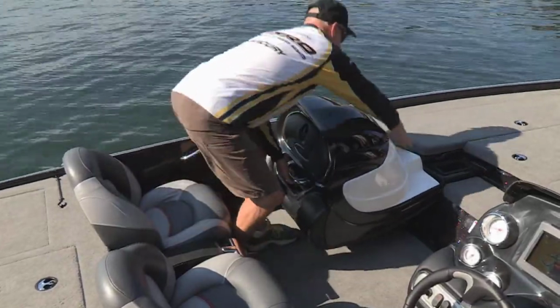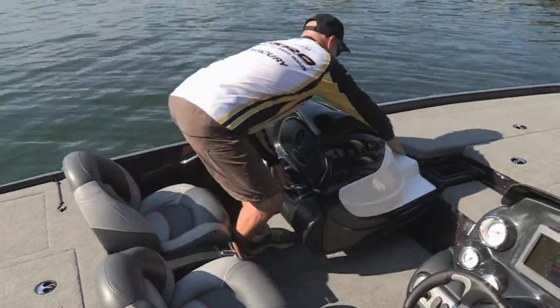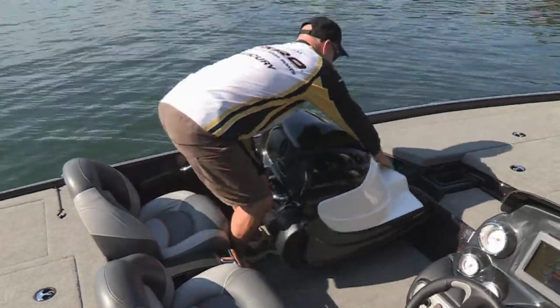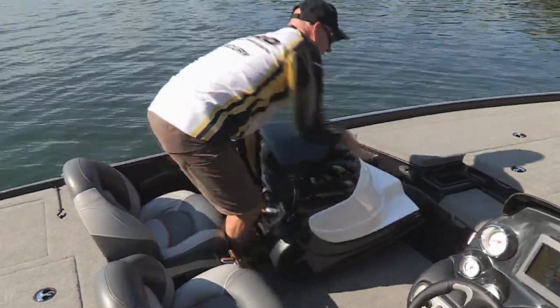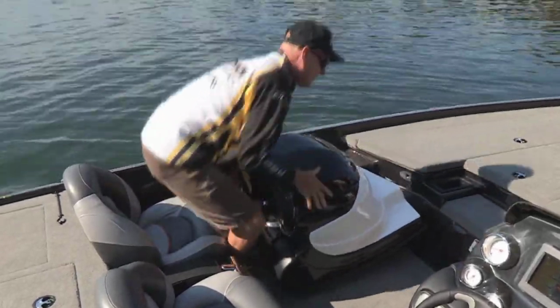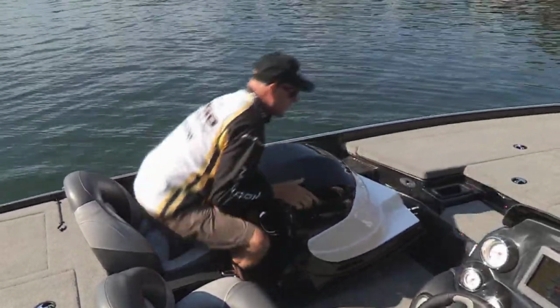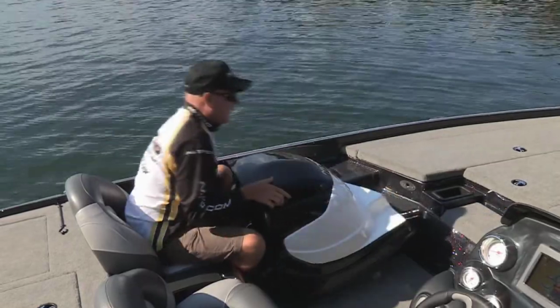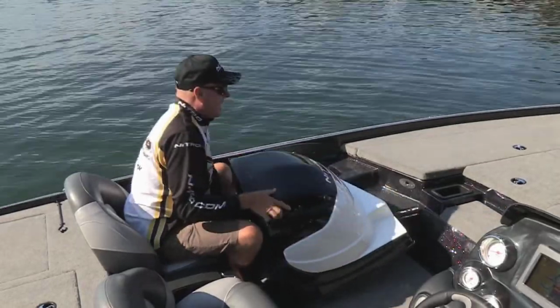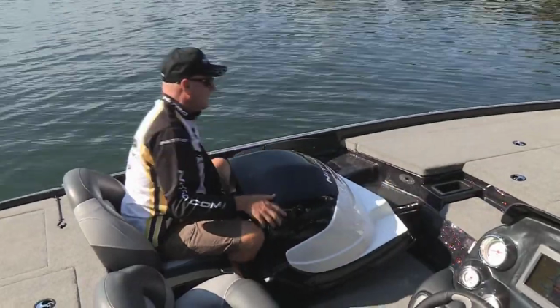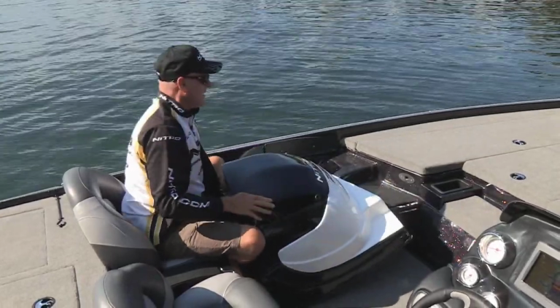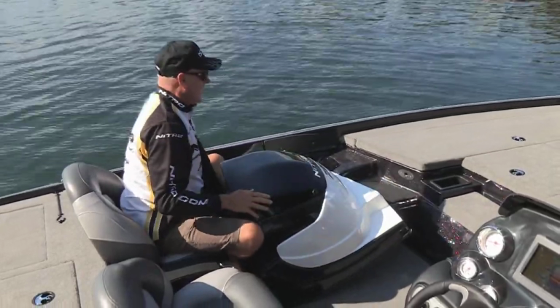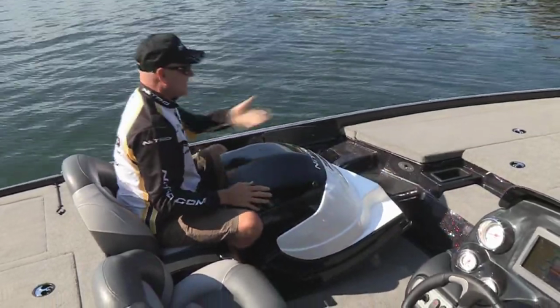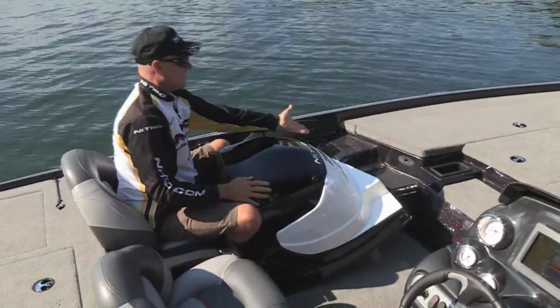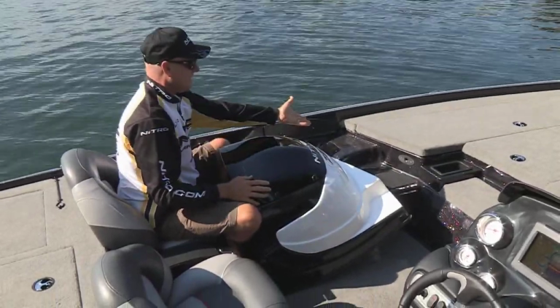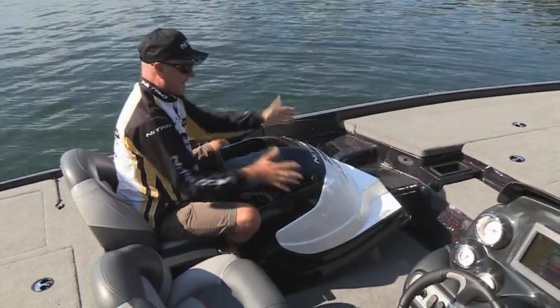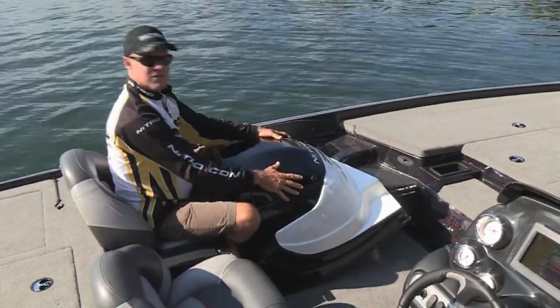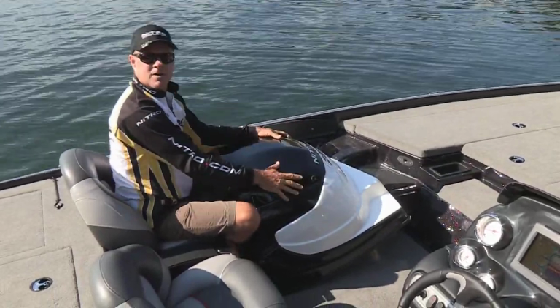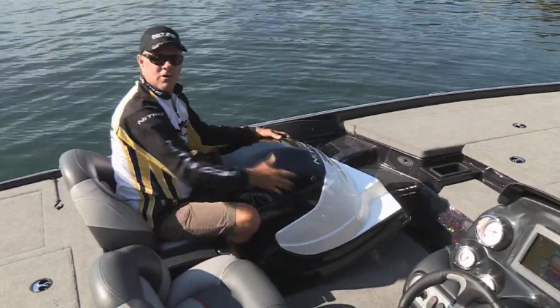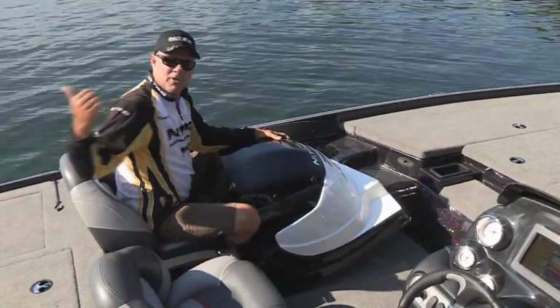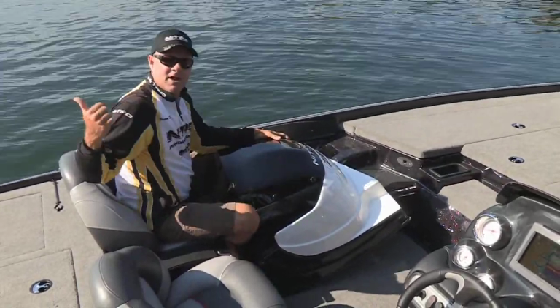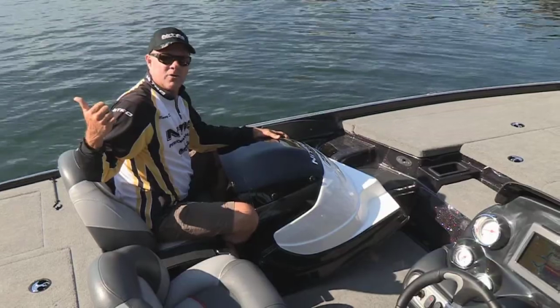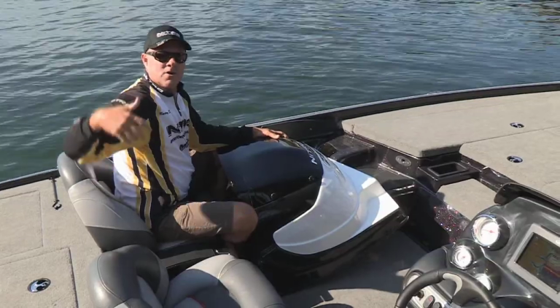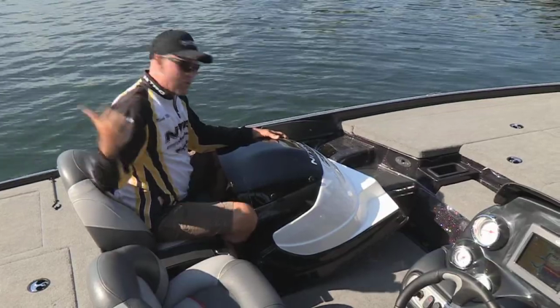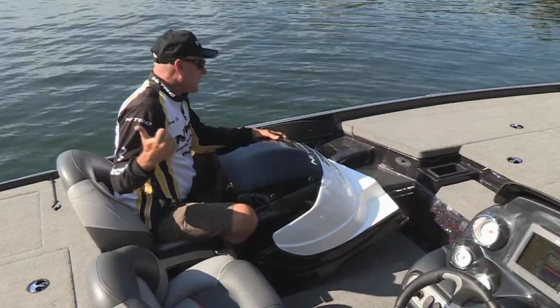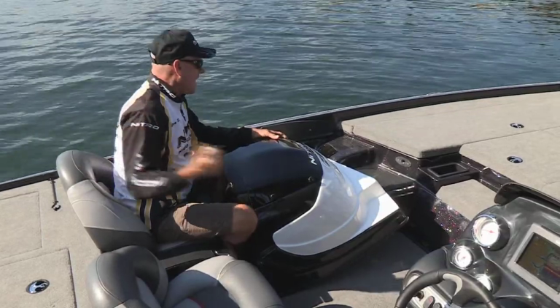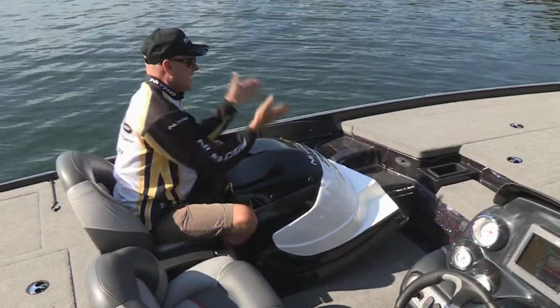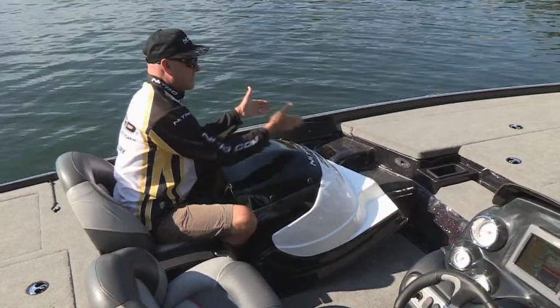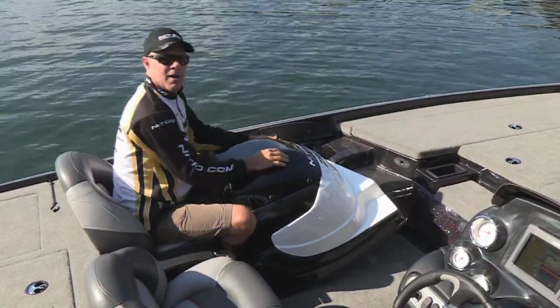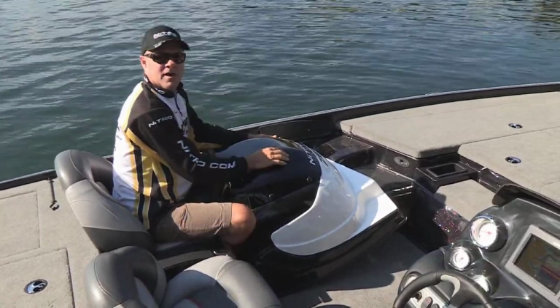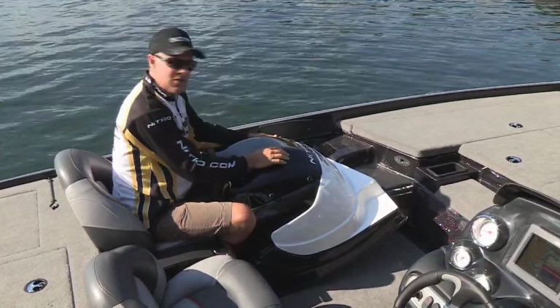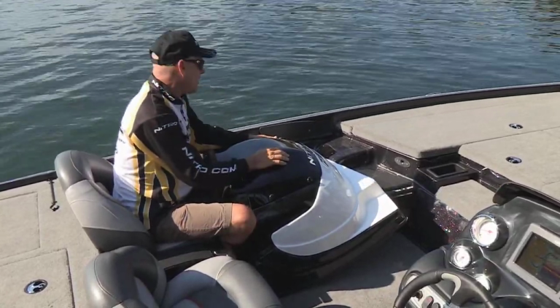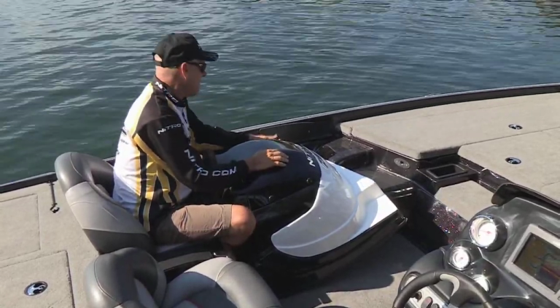You just reach in here, slide it out, and you can see I can take this console completely out of the boat, store it in the garage, and this becomes a single console boat.